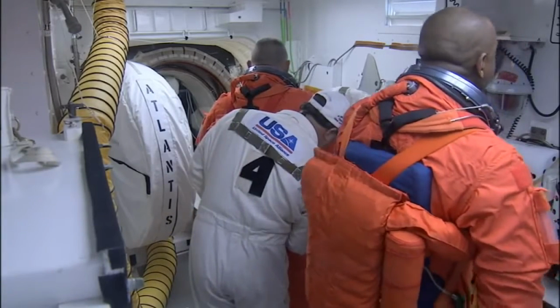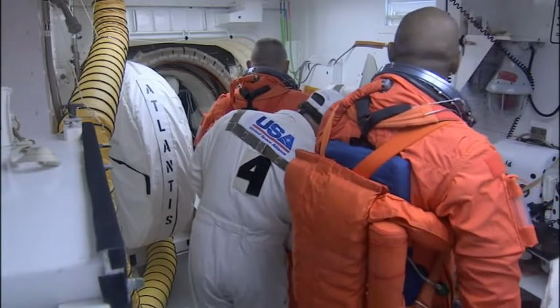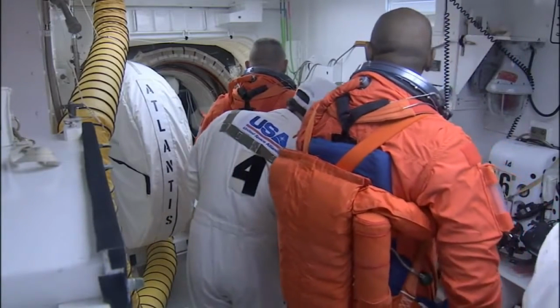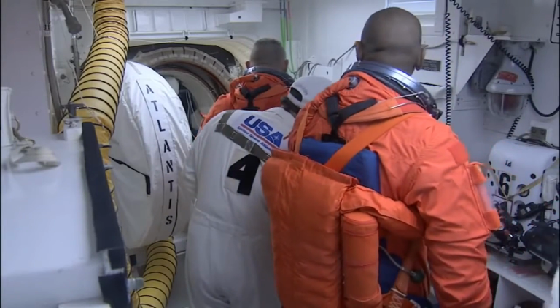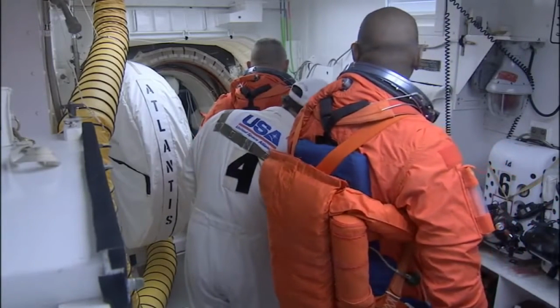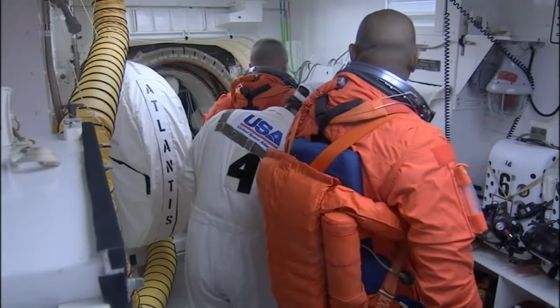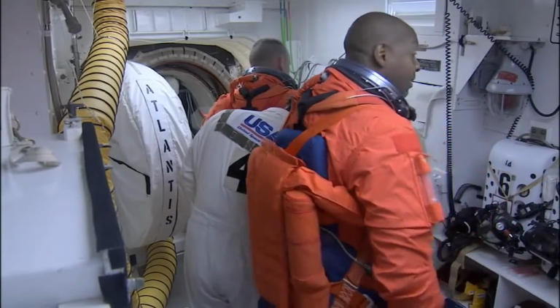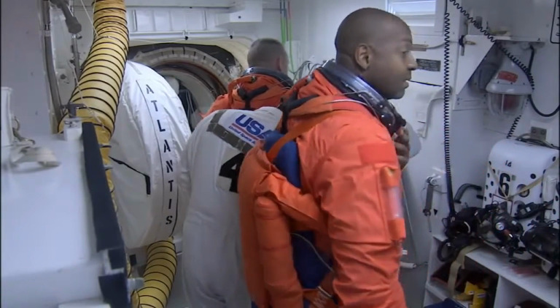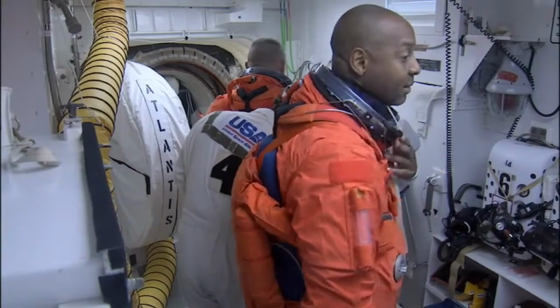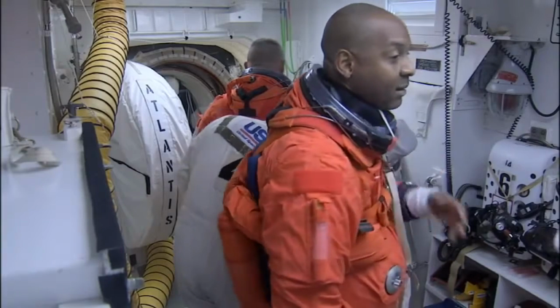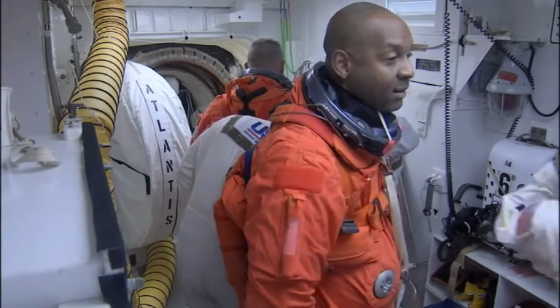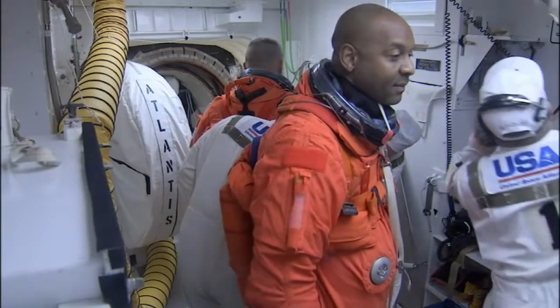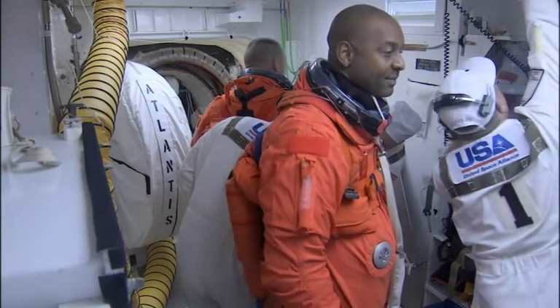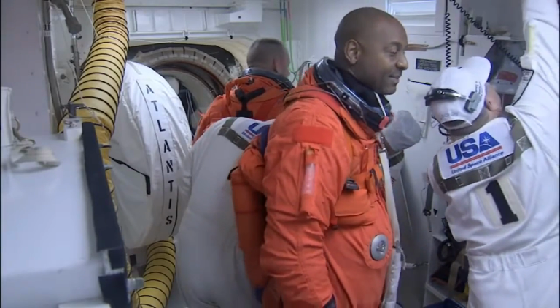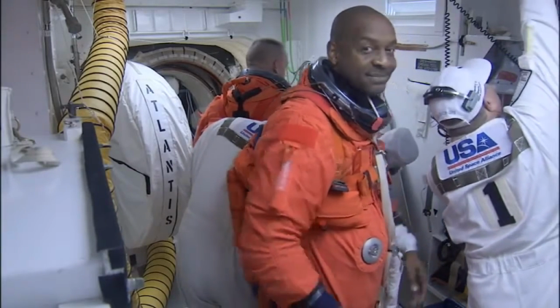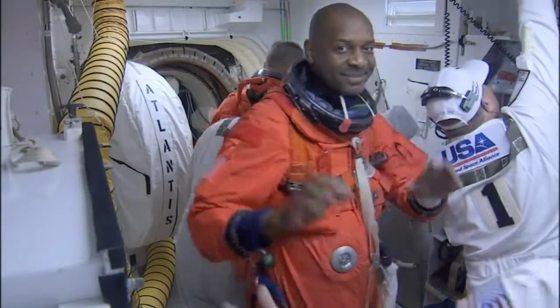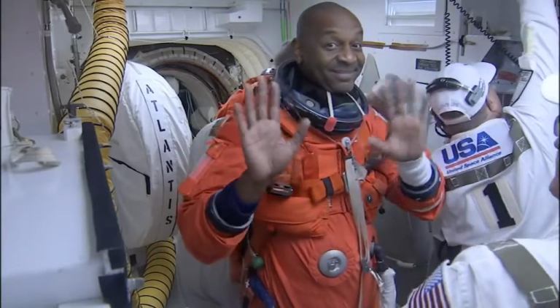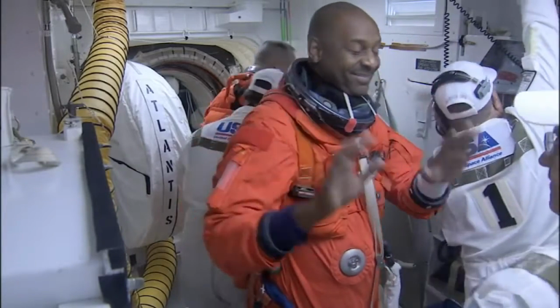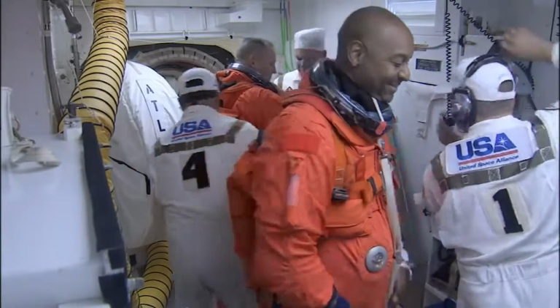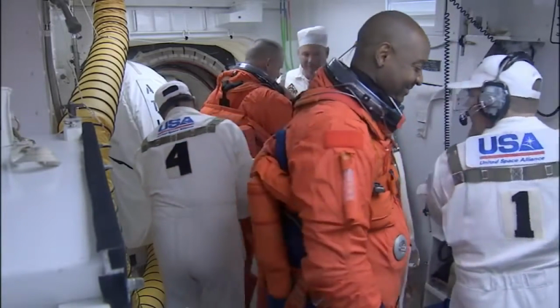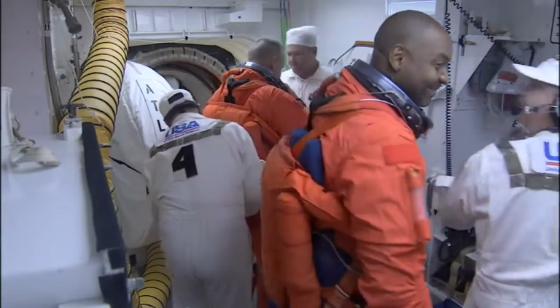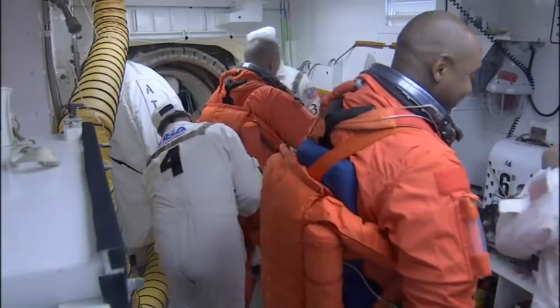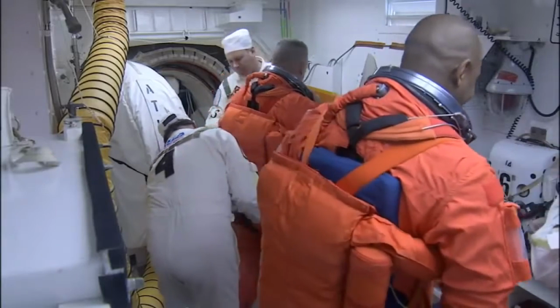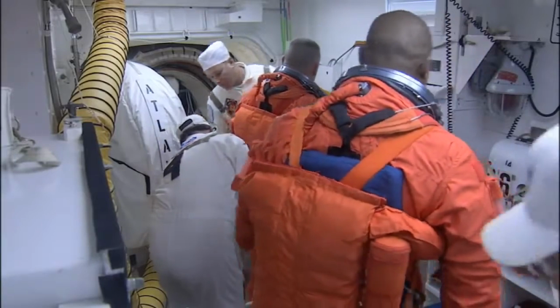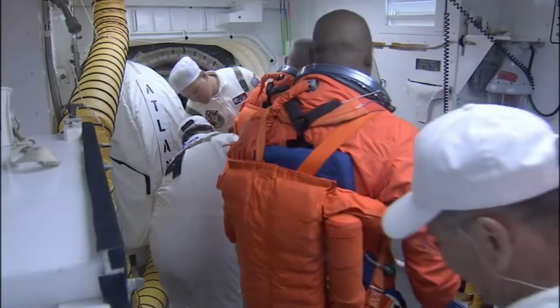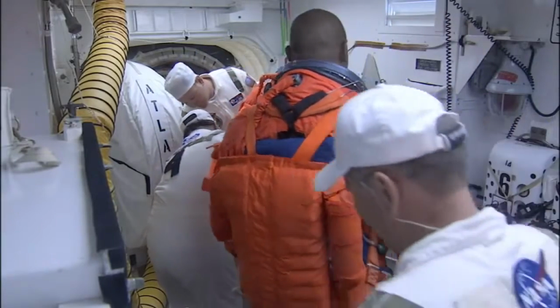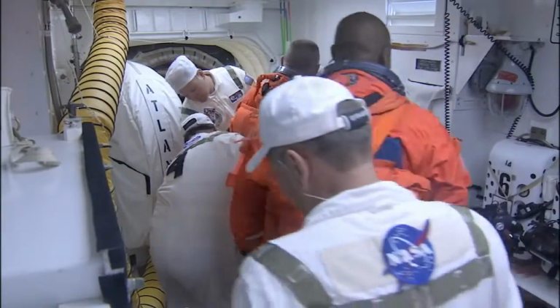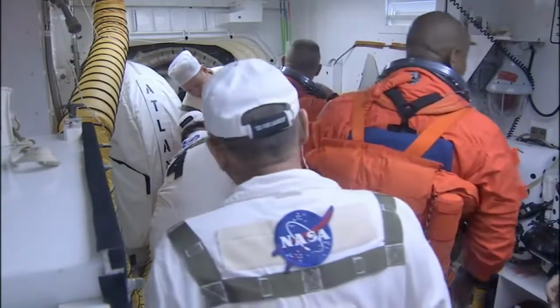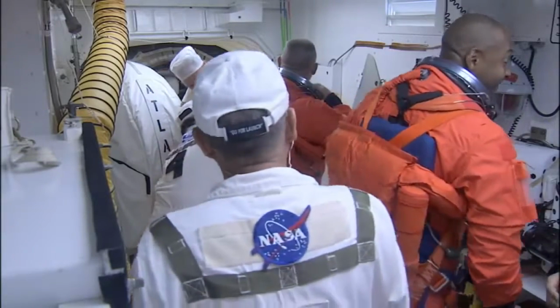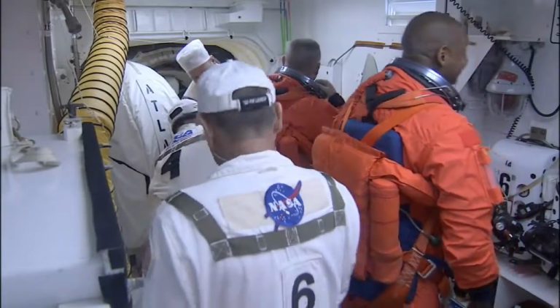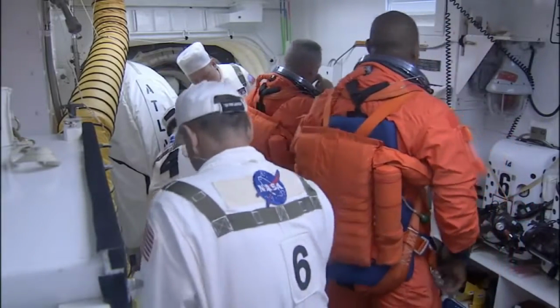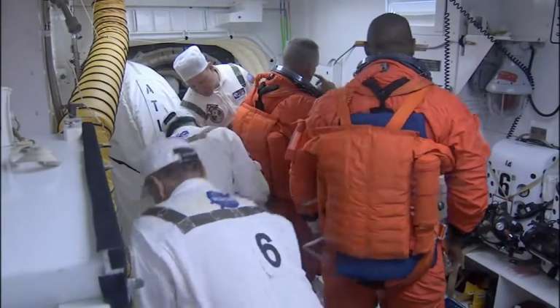In the white room, Bobby Satcher has come into the room and is standing over on the right with his harness already on. They should be just about done with Scorch up on the flight deck, and Butch will be going in here in just a second — you can see him closer to the hatch.